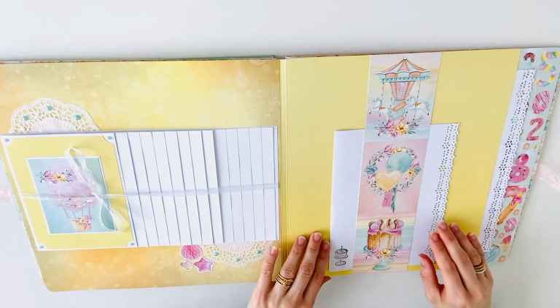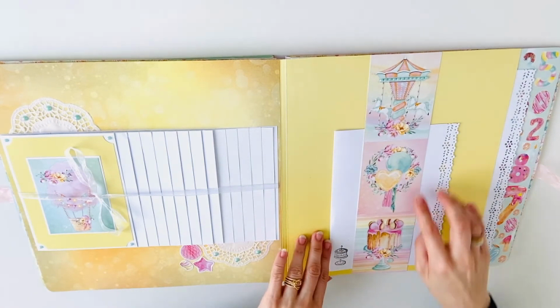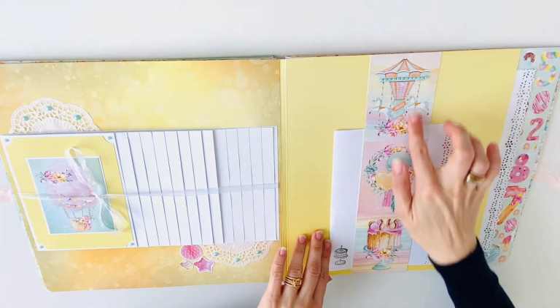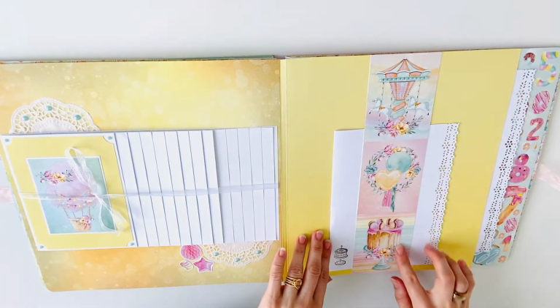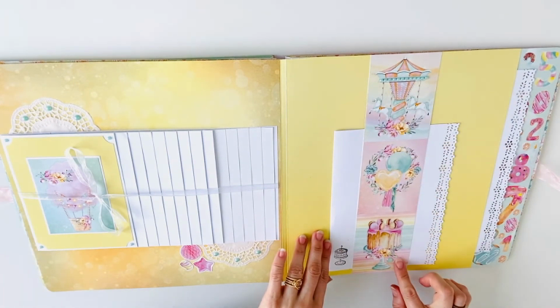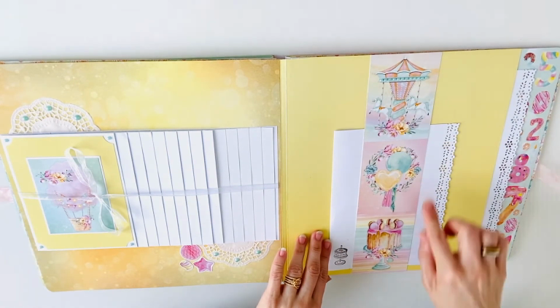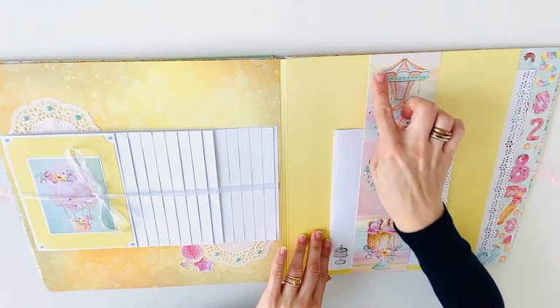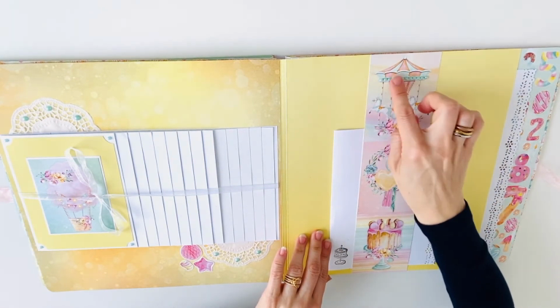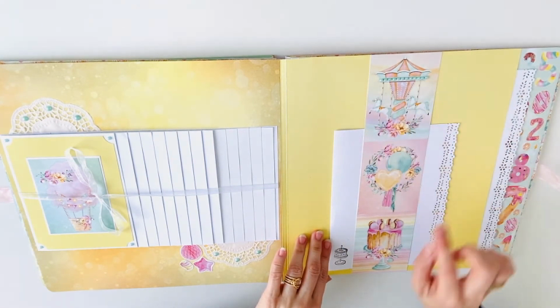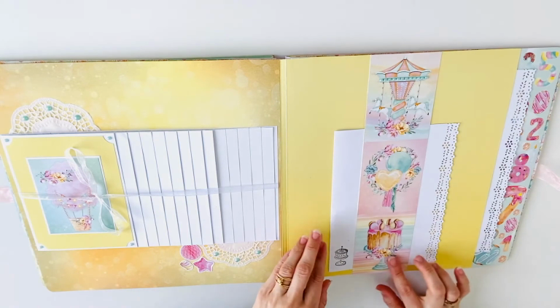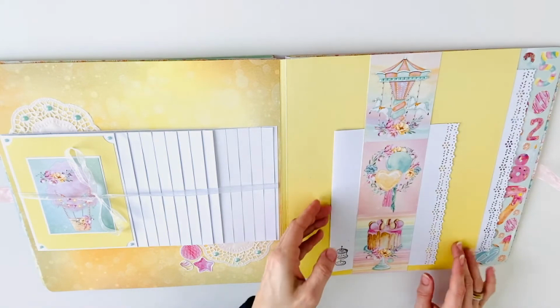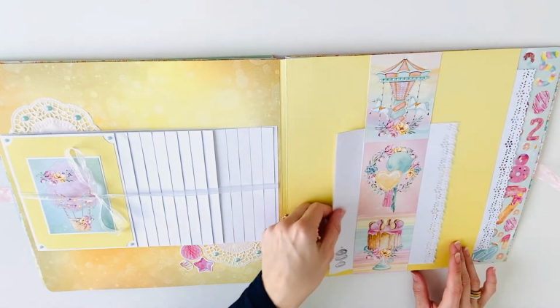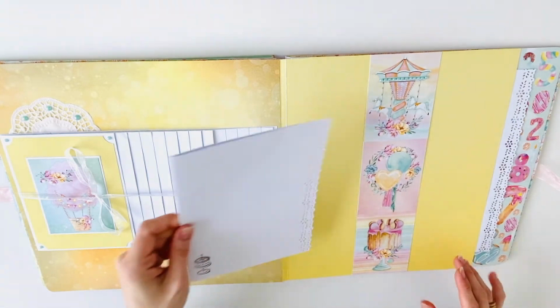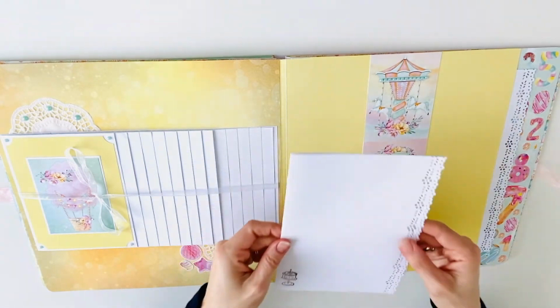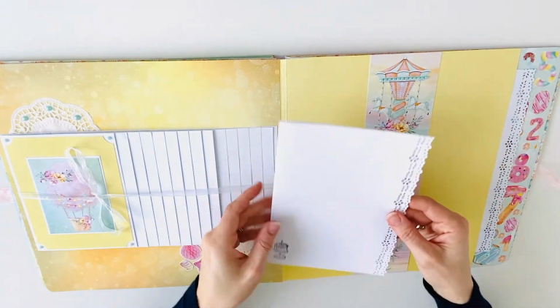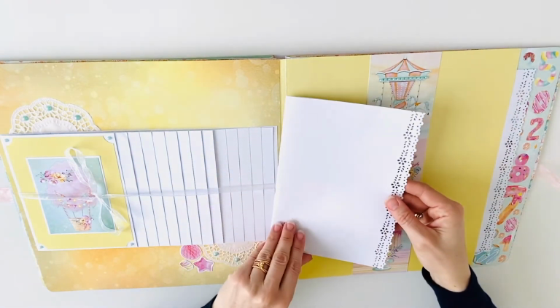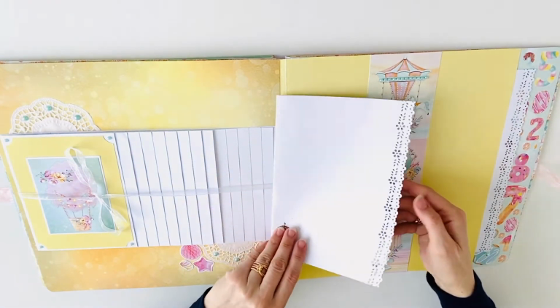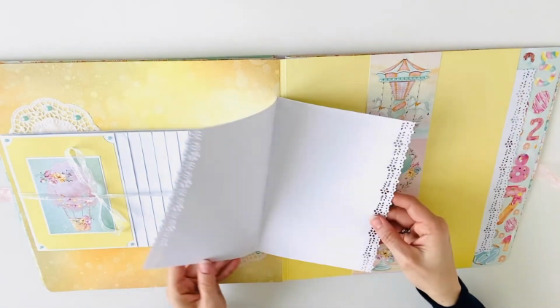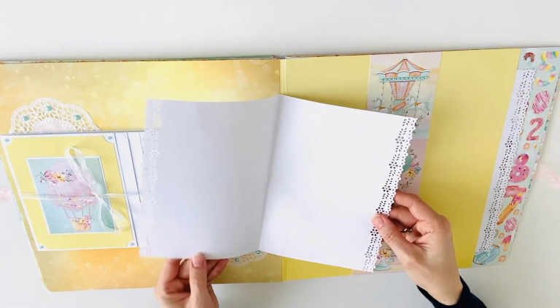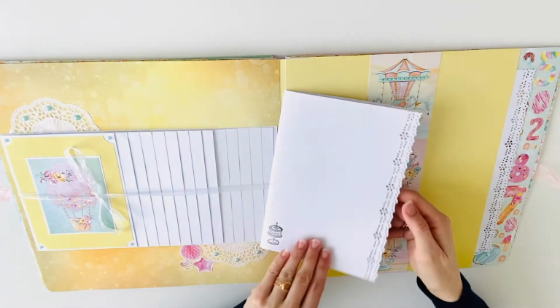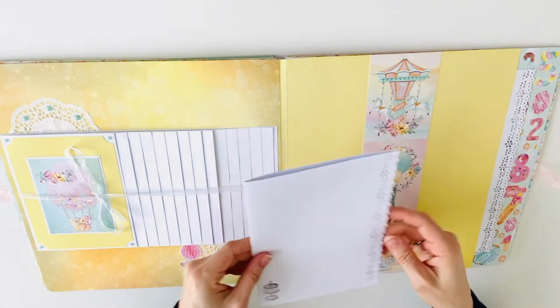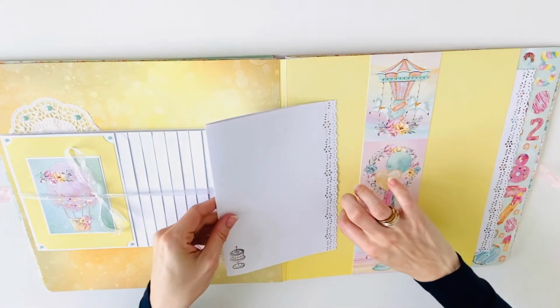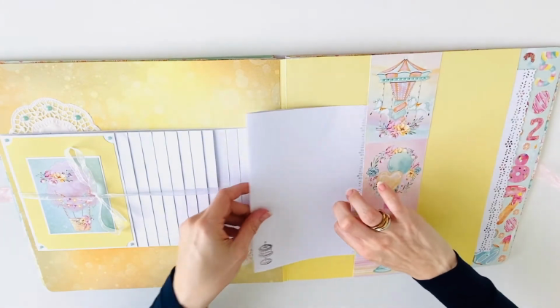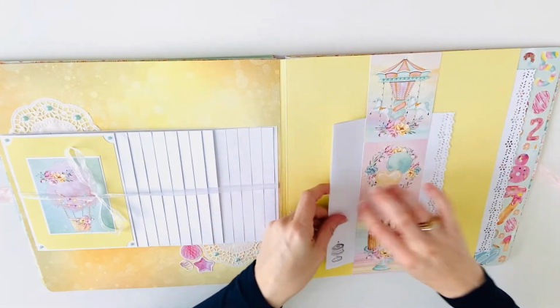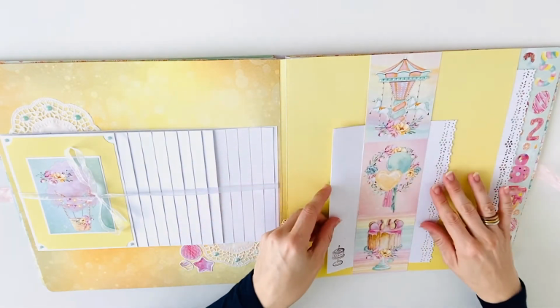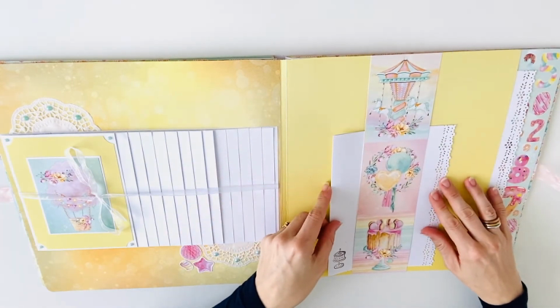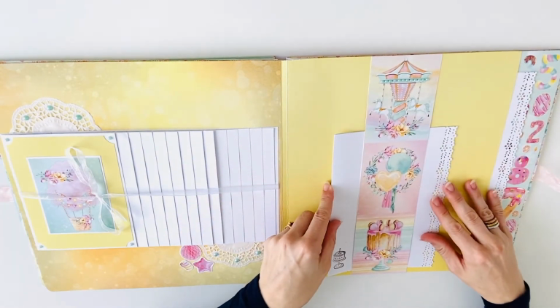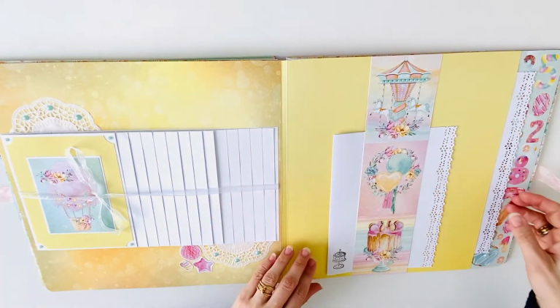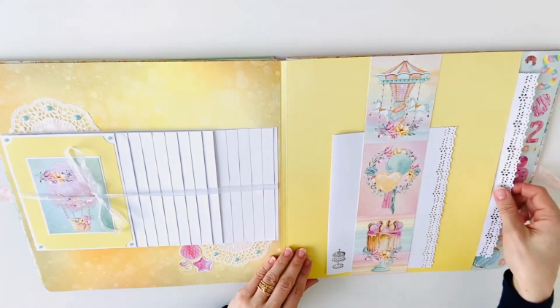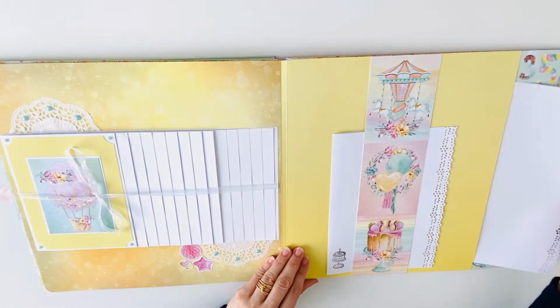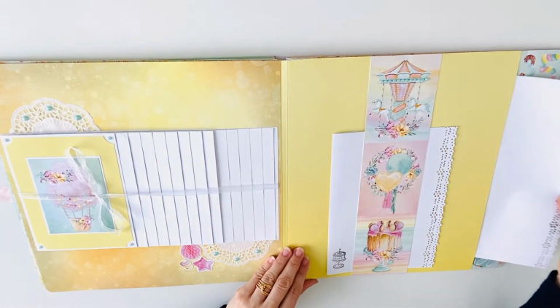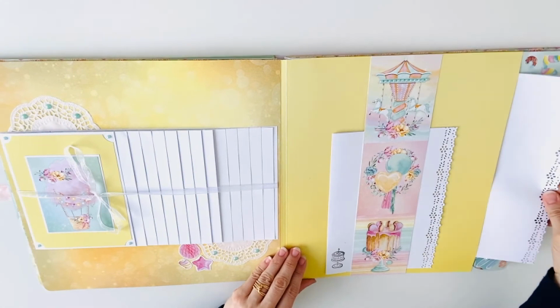Here I created the belly band and I used some pearls and enamel dots. Here is another smaller booklet for 4 photos, and a large booklet.